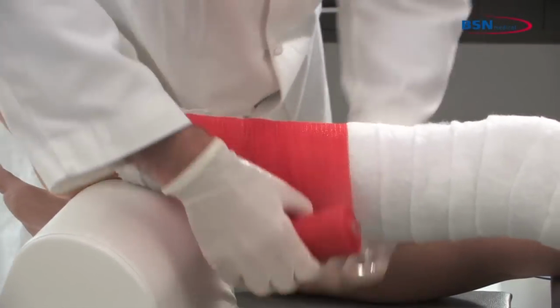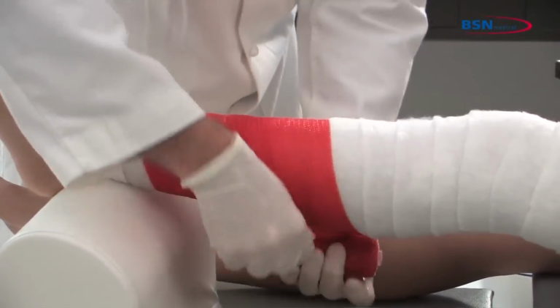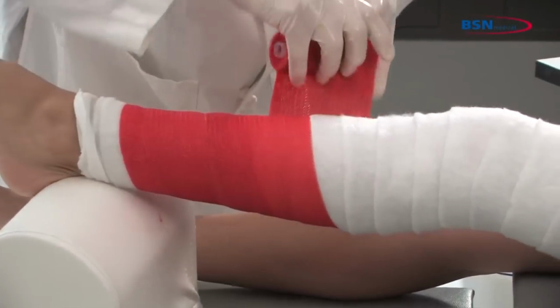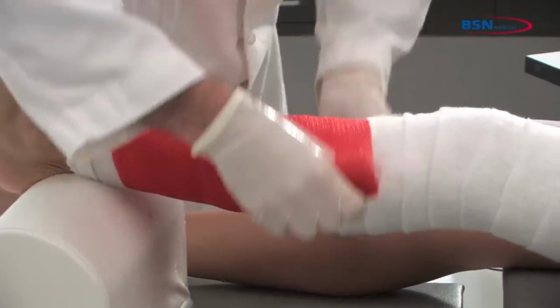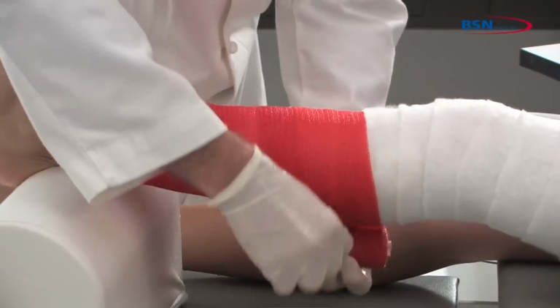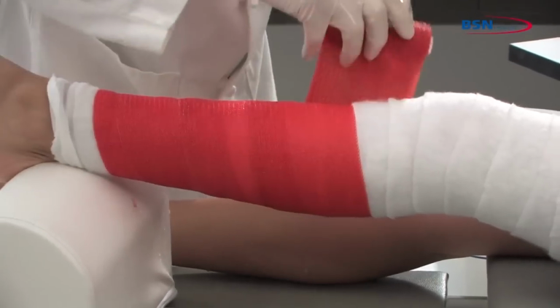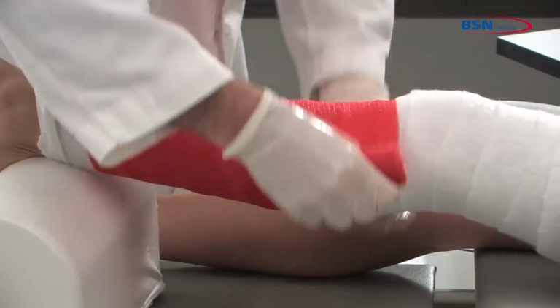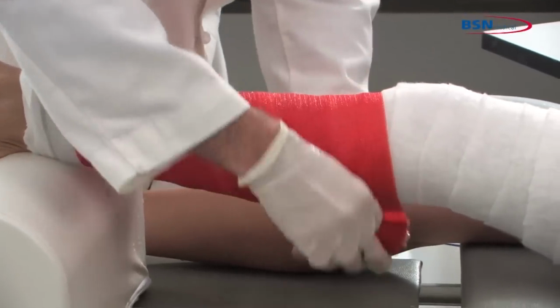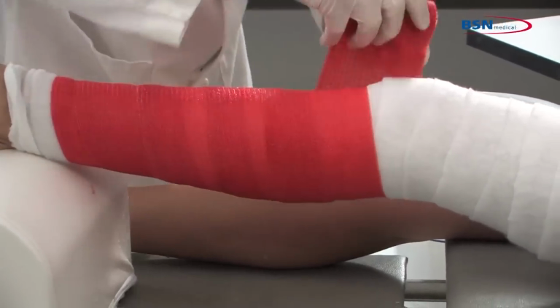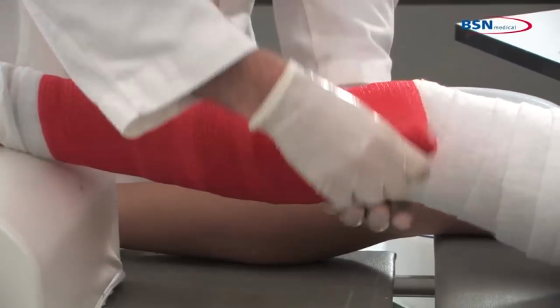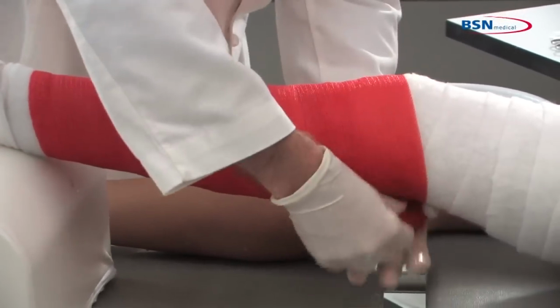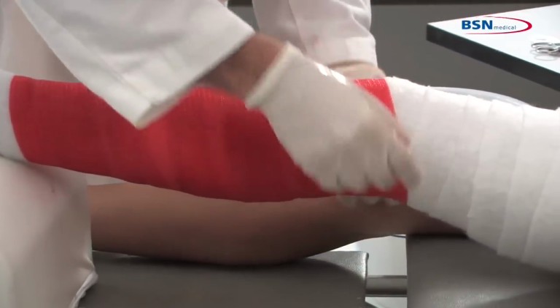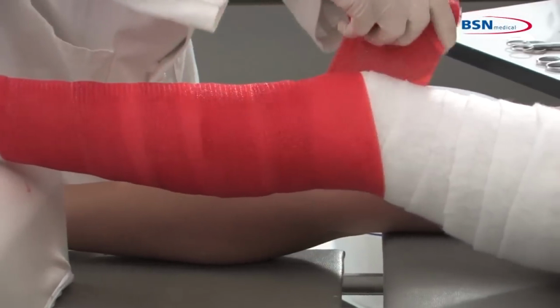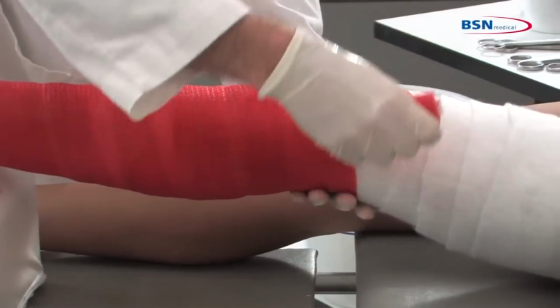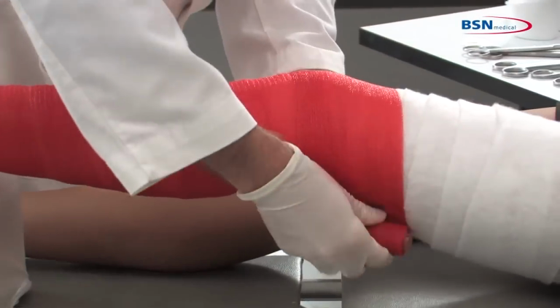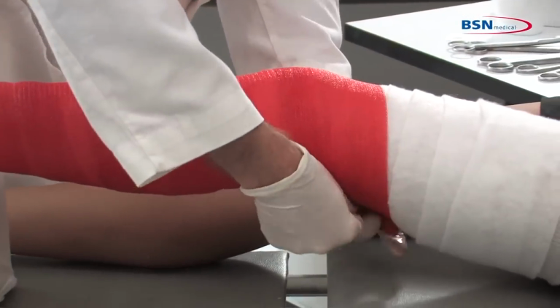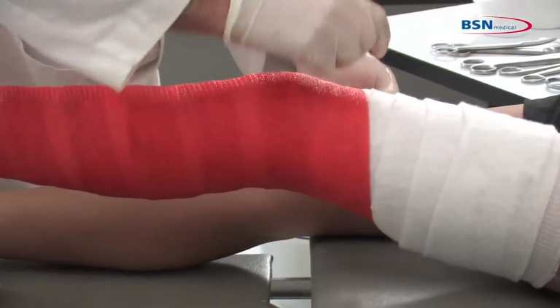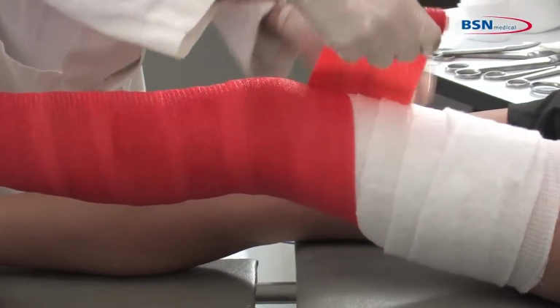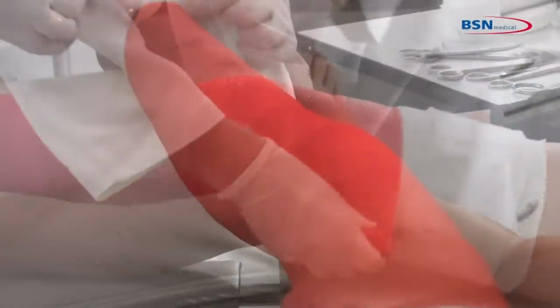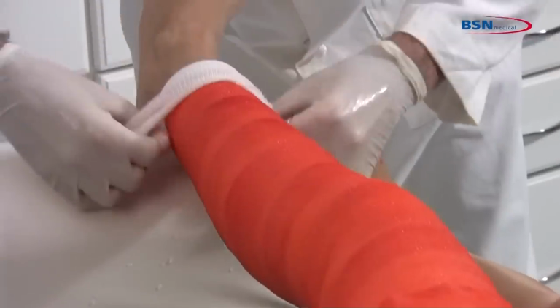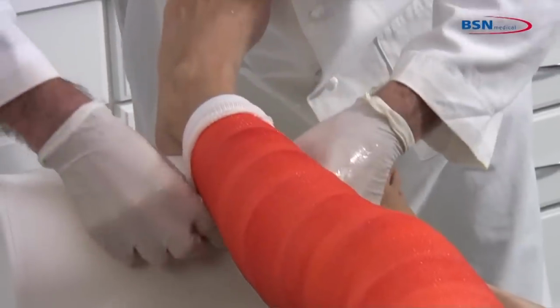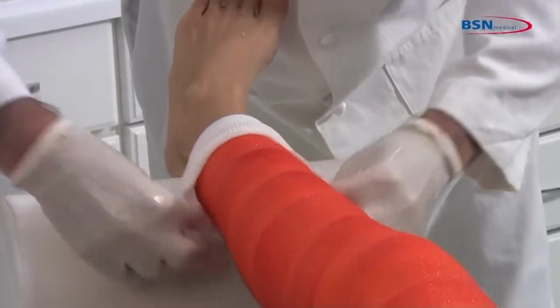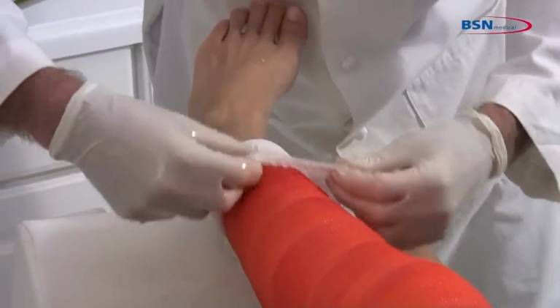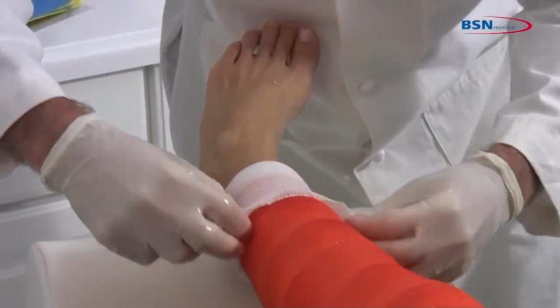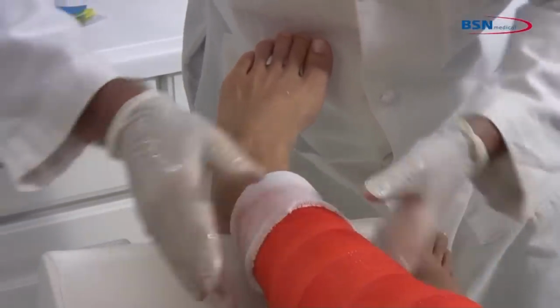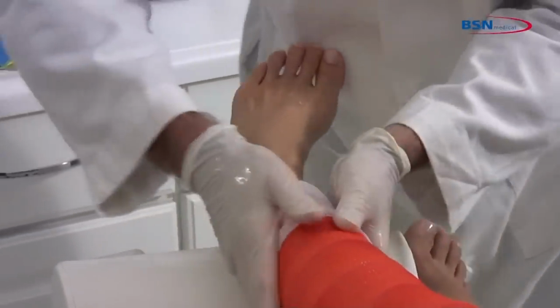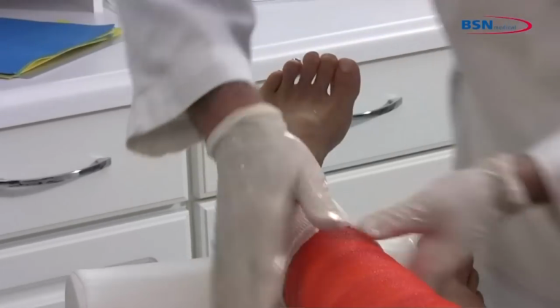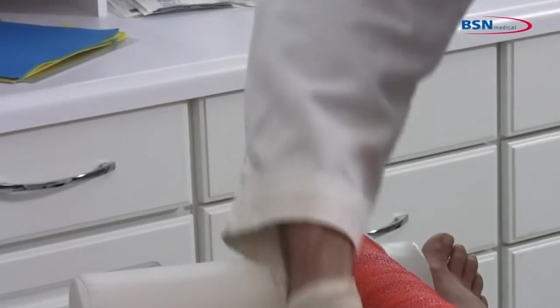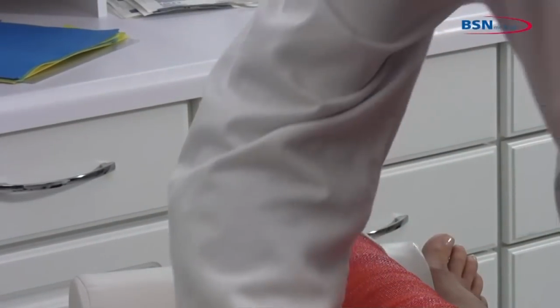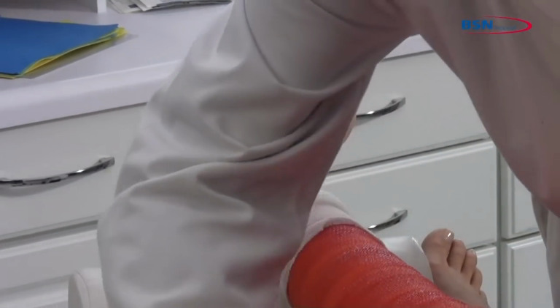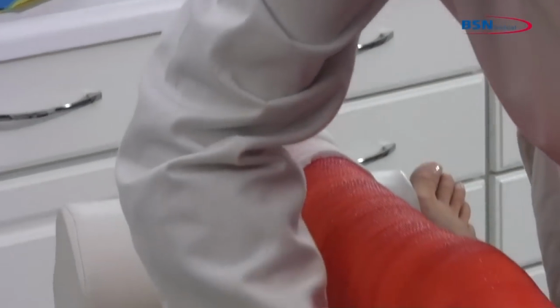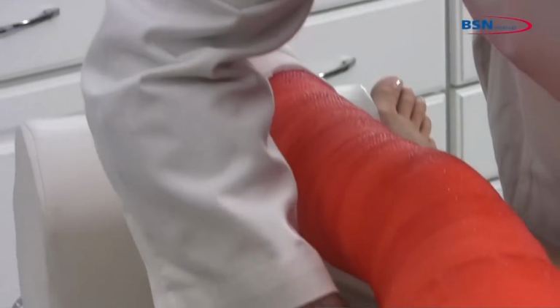Start wrapping the cast above the malleoli and overlap with 50% toward the proximal femoral shaft. Fold back the stockinette at the proximal and distal end for protection of the skin and soft edges.